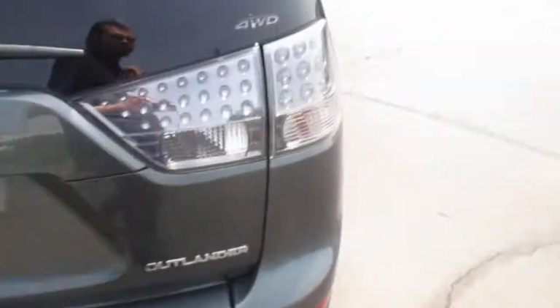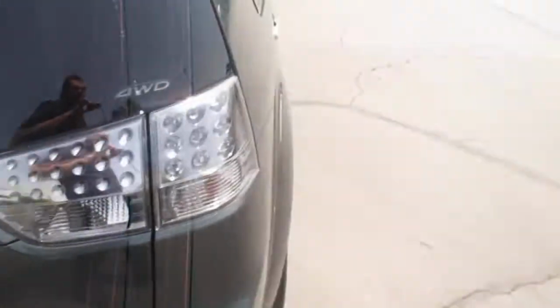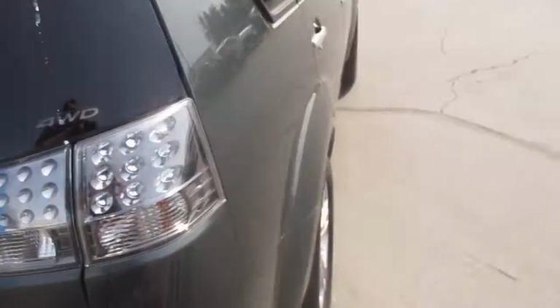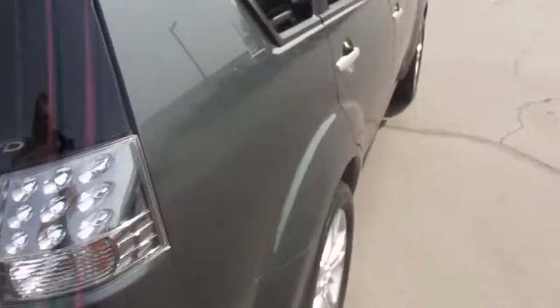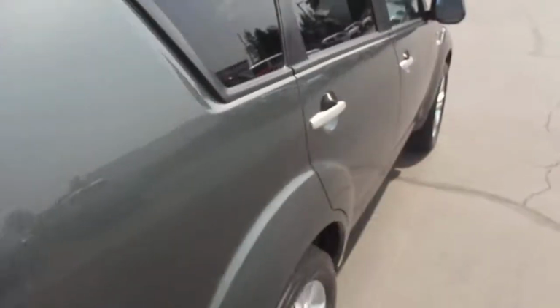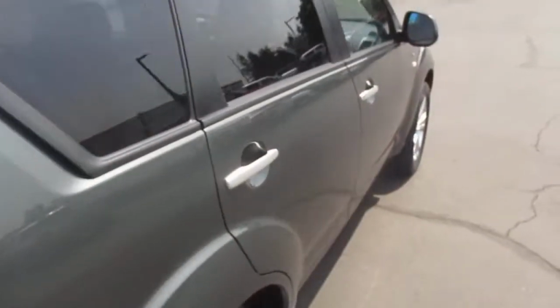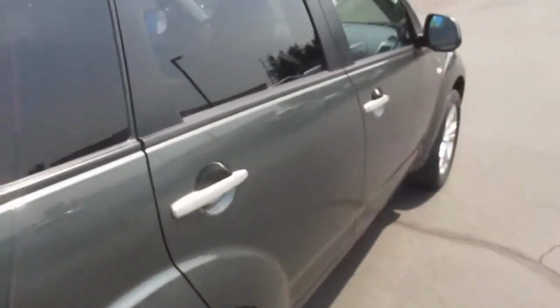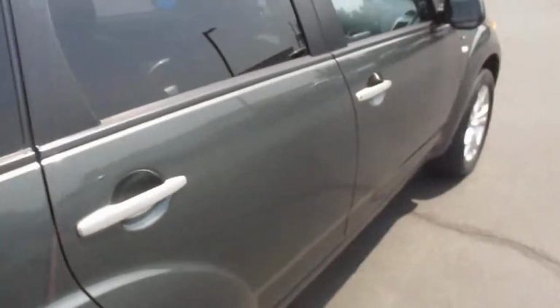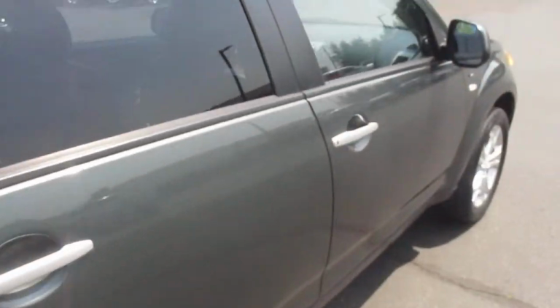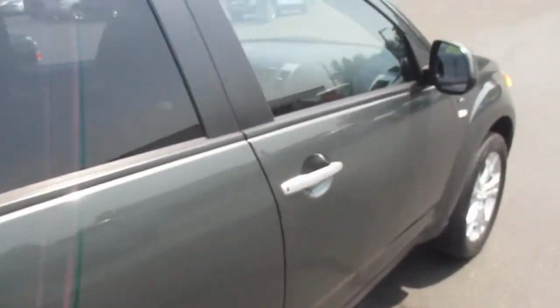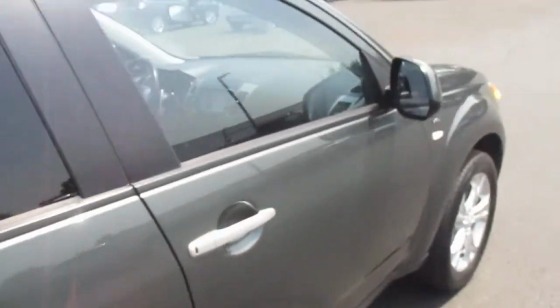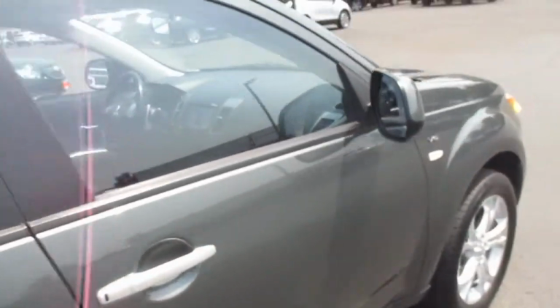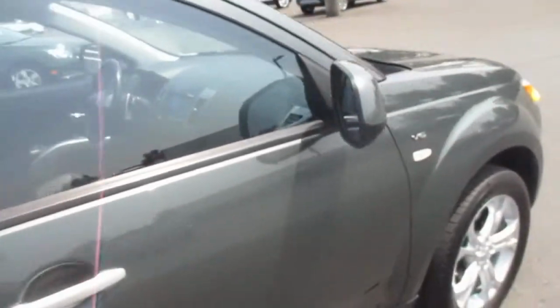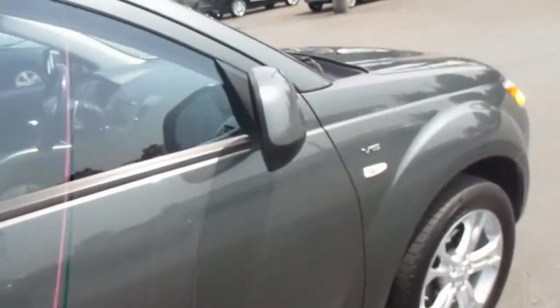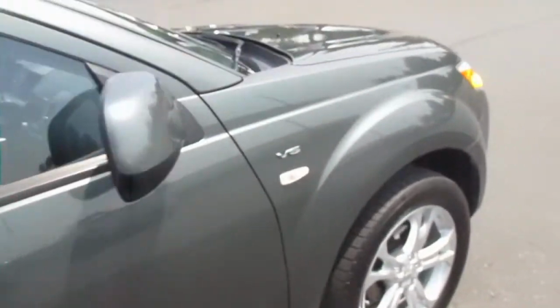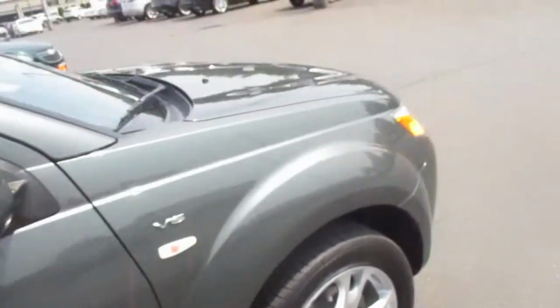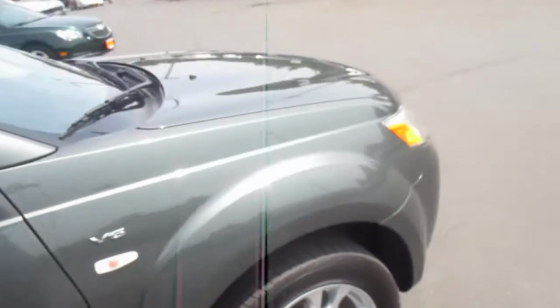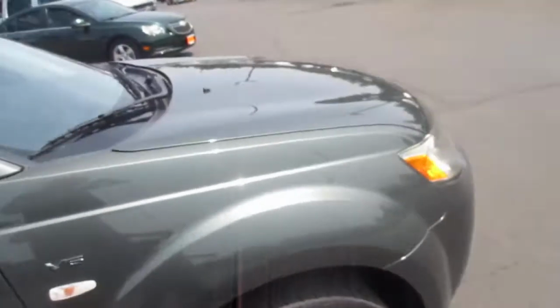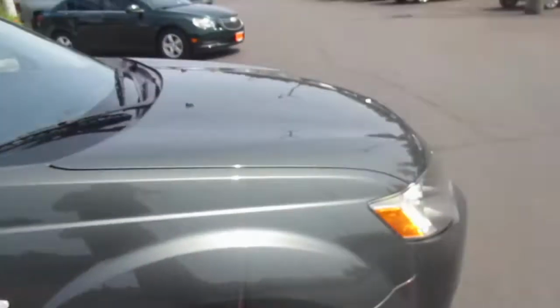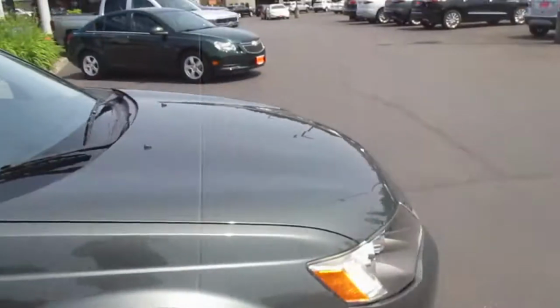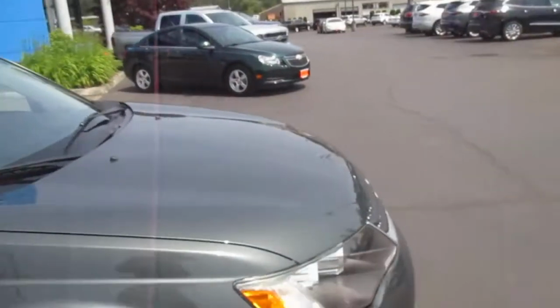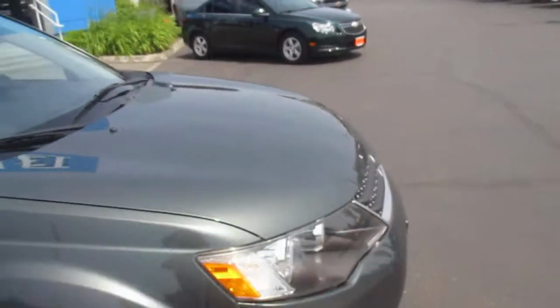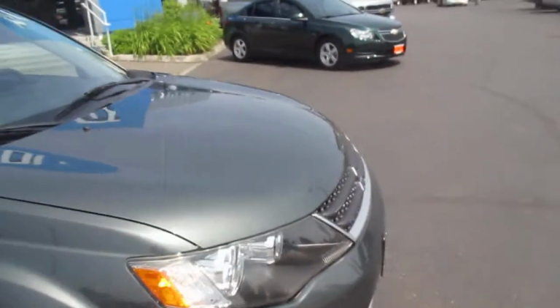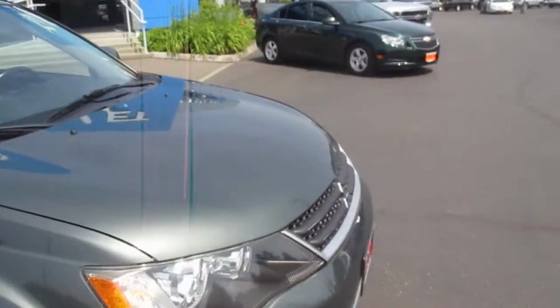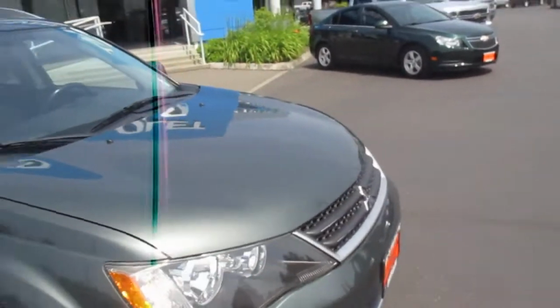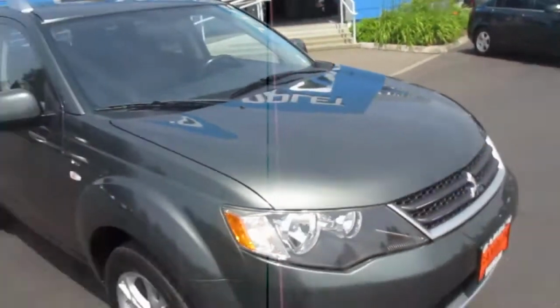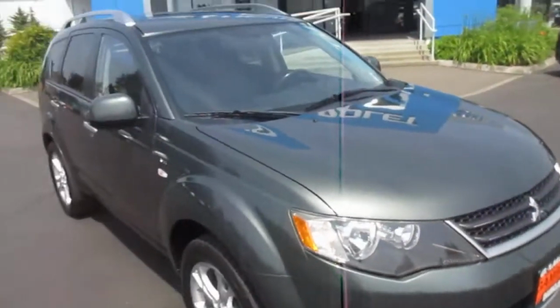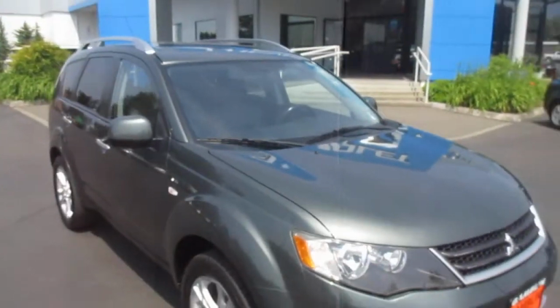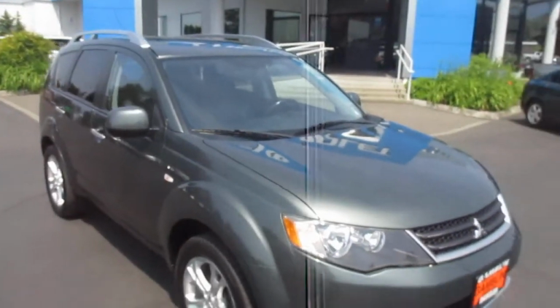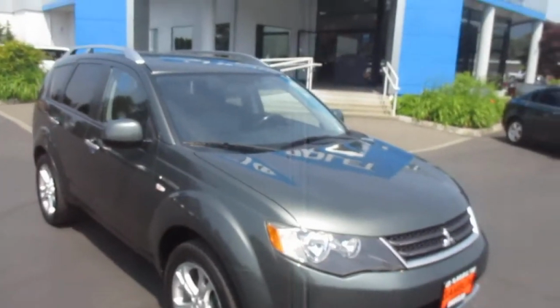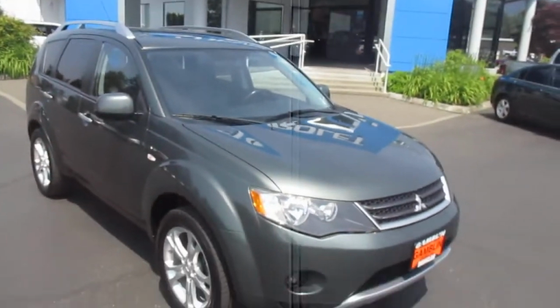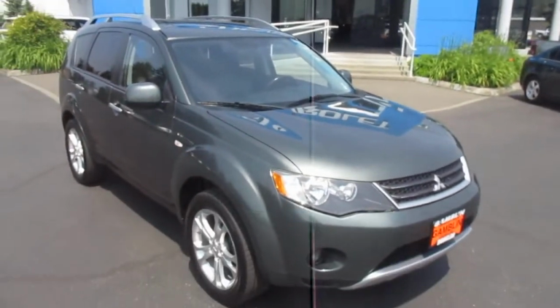Recent trade-in of ours. Four wheel drive. V6. It's our 2008 Mitsubishi Outlander.